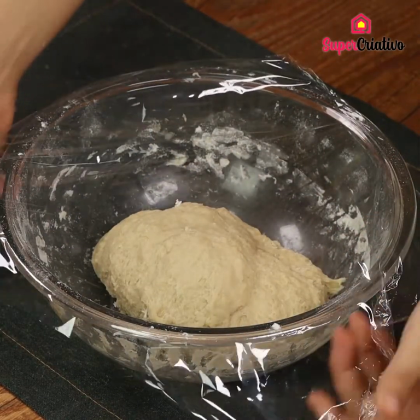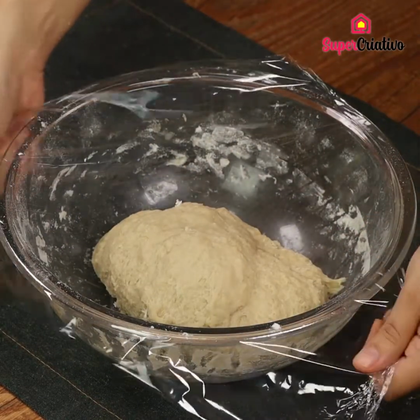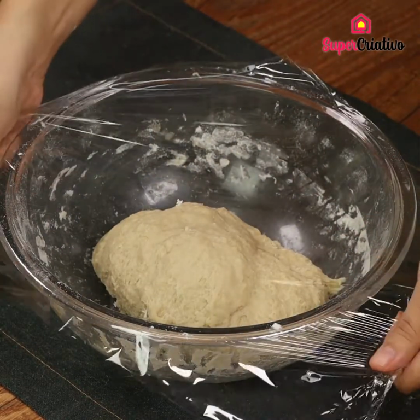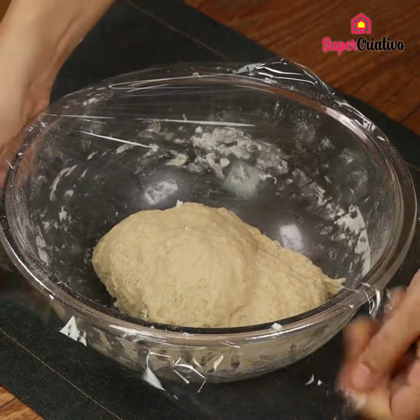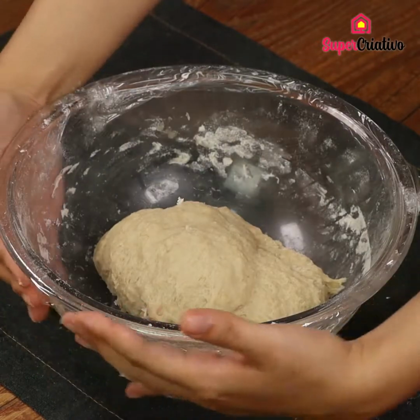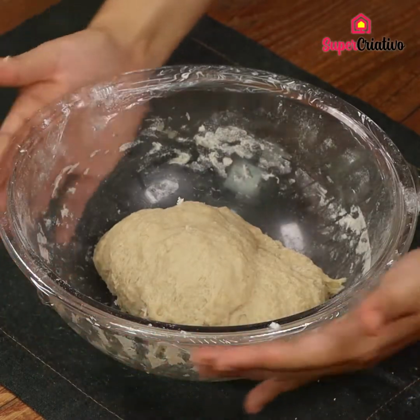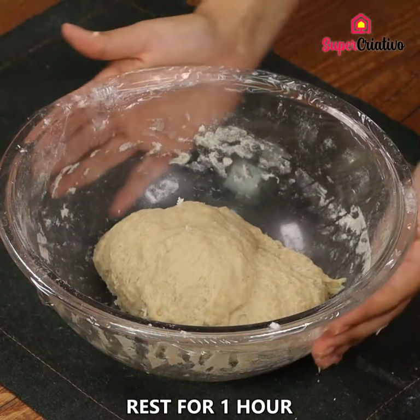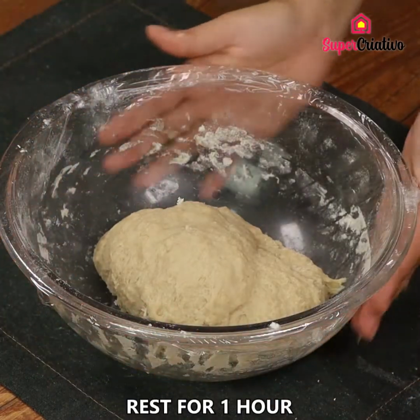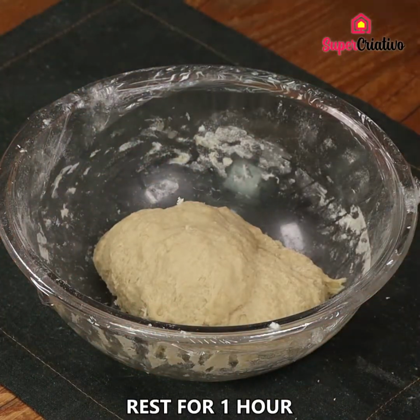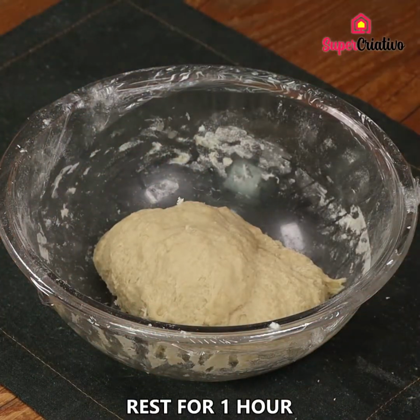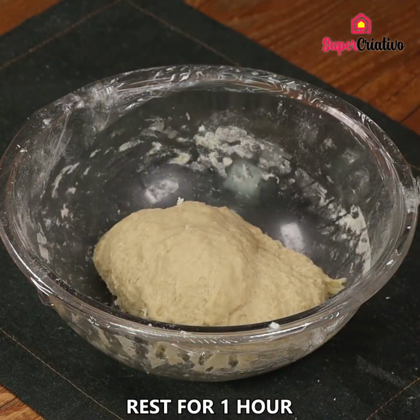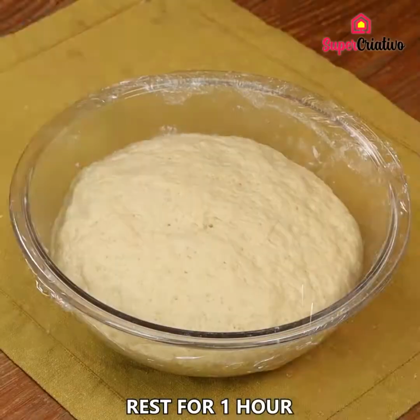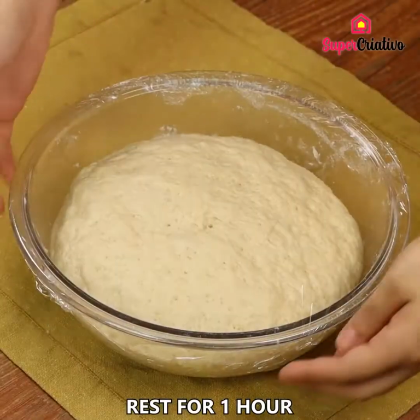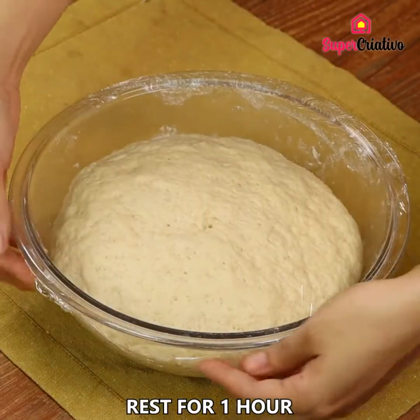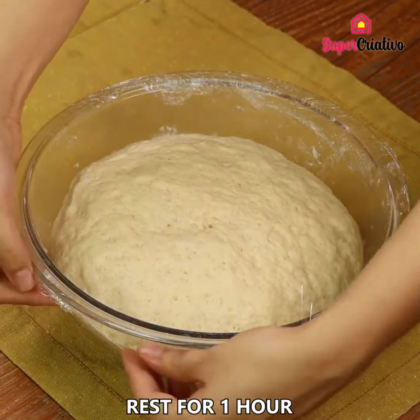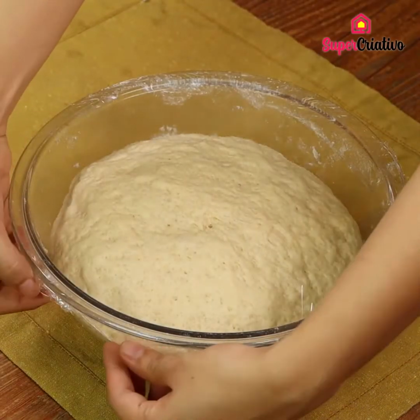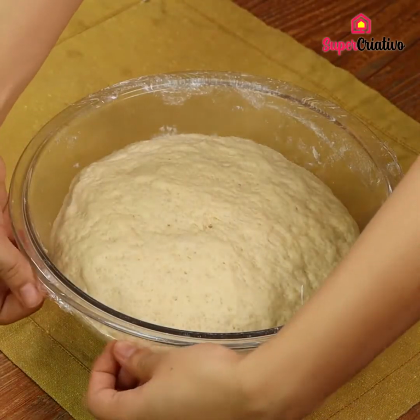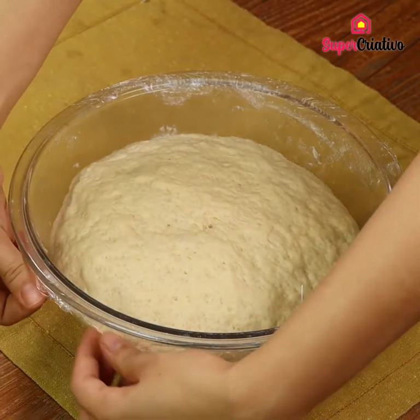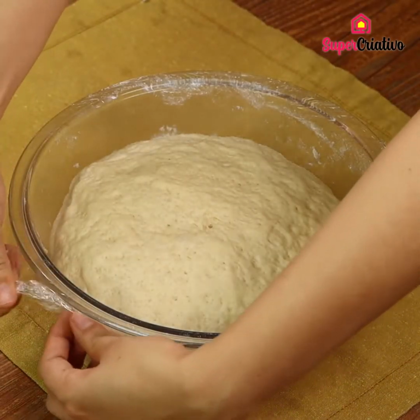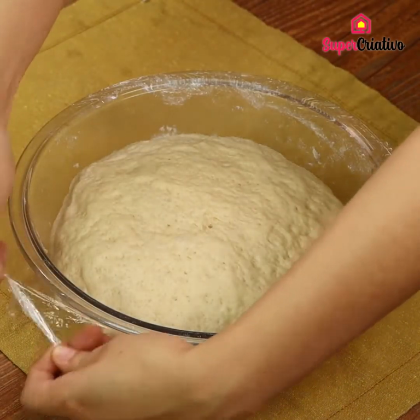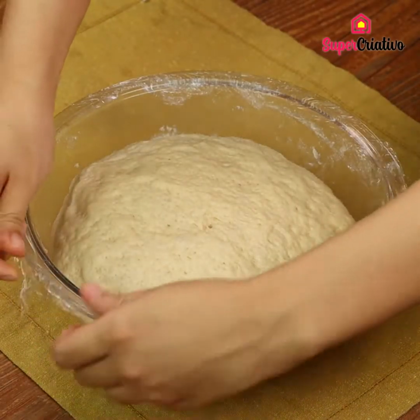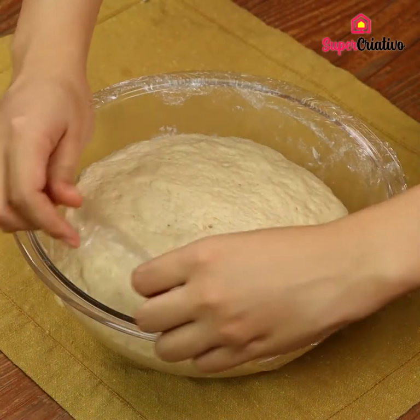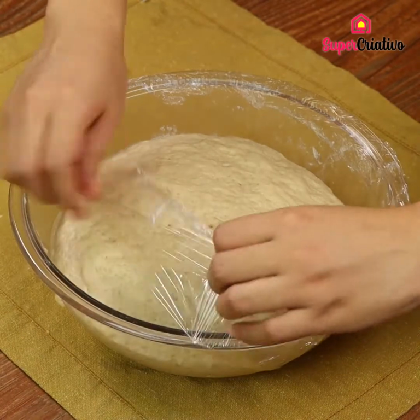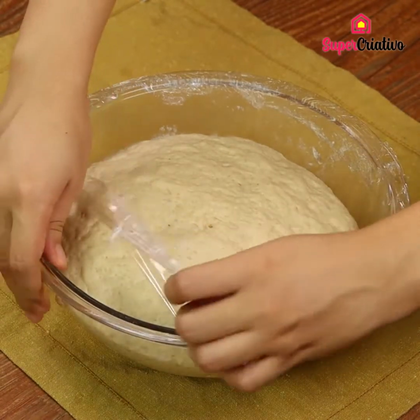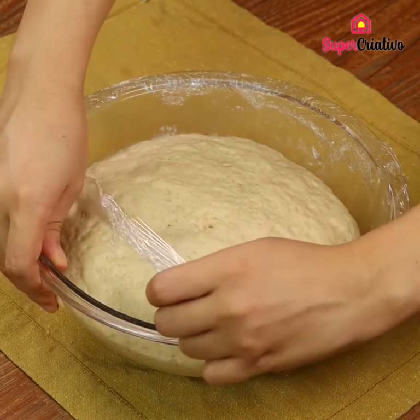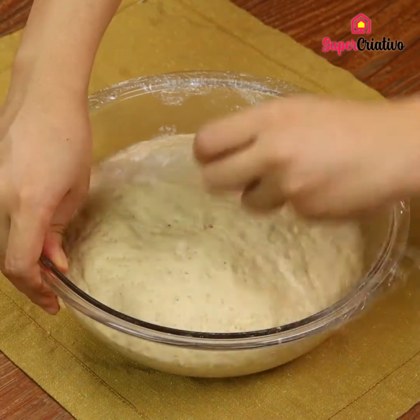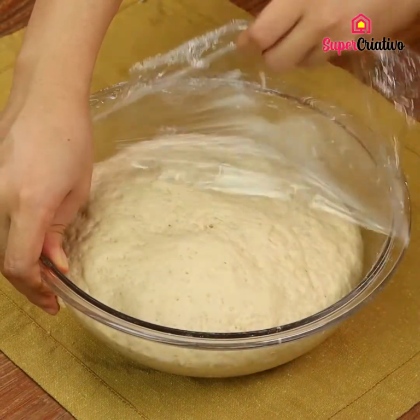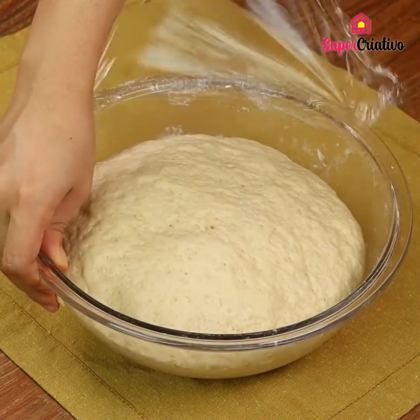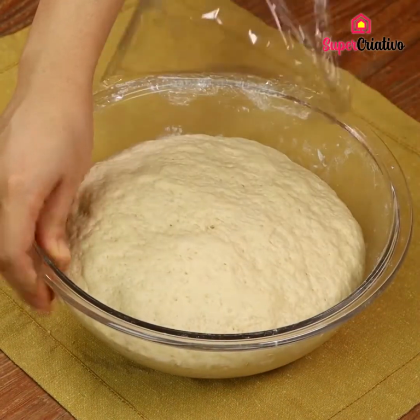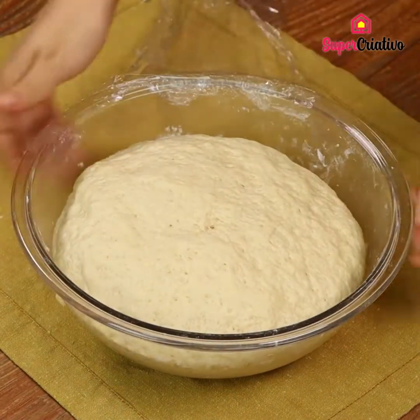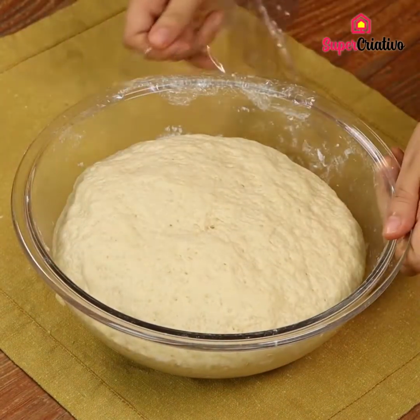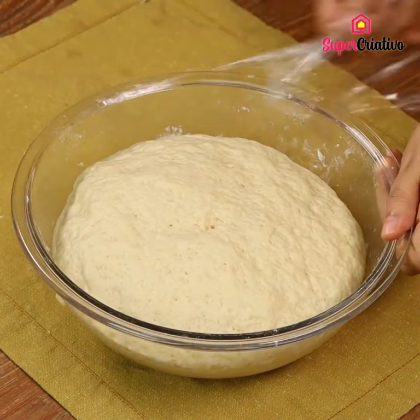Cover the dough with some film and leave it to rest for 1 hour. After 1 hour, the dough will double in size, looking like this.